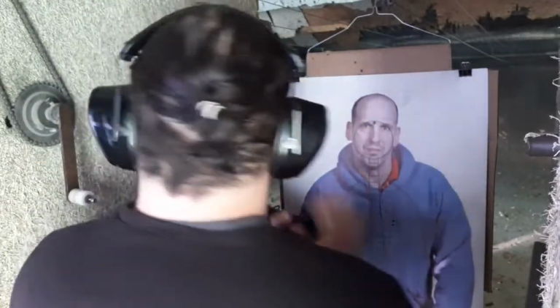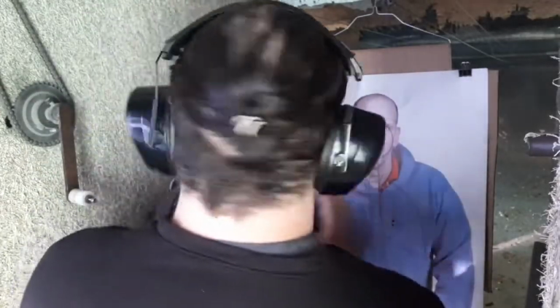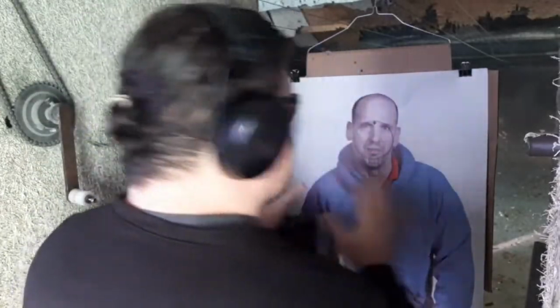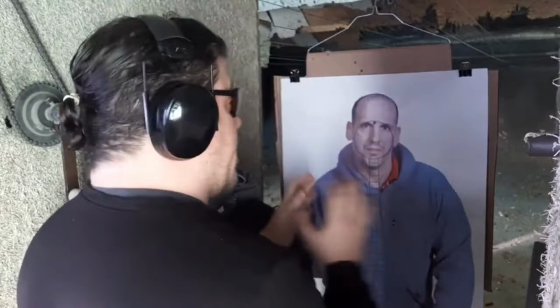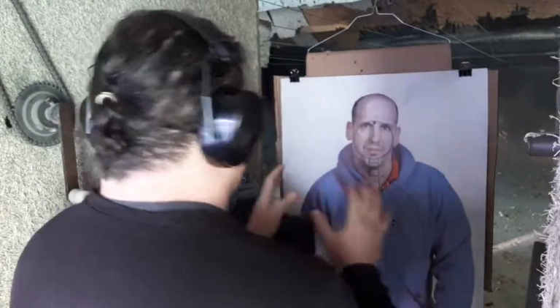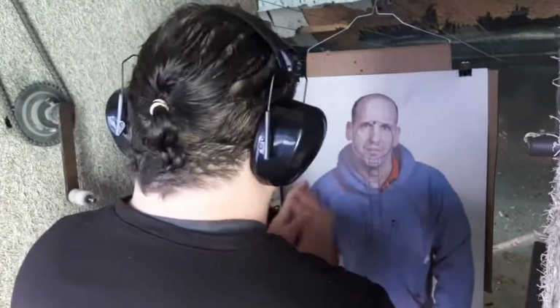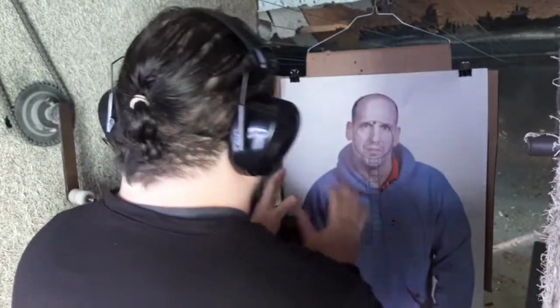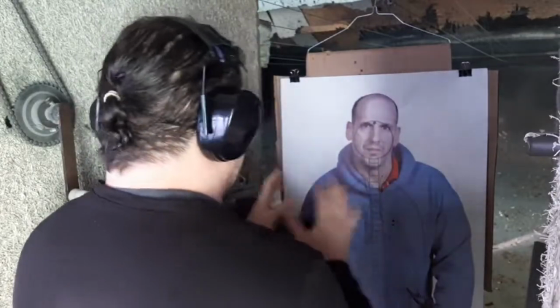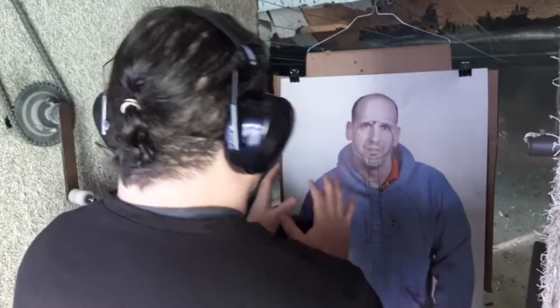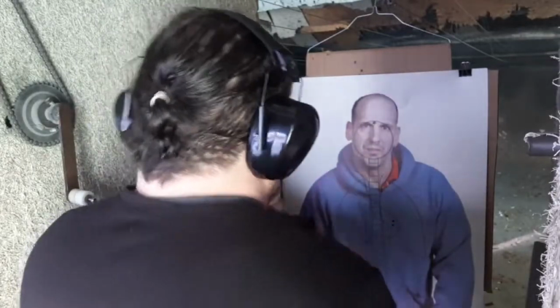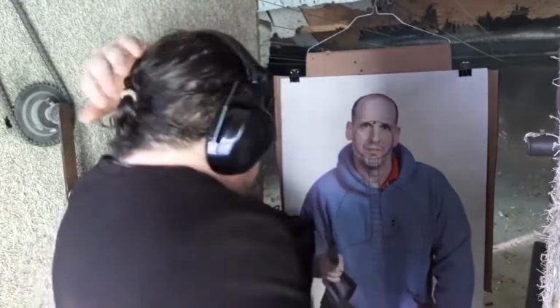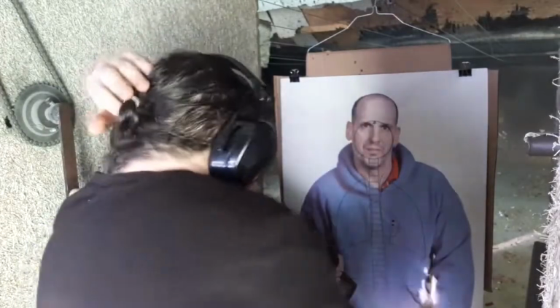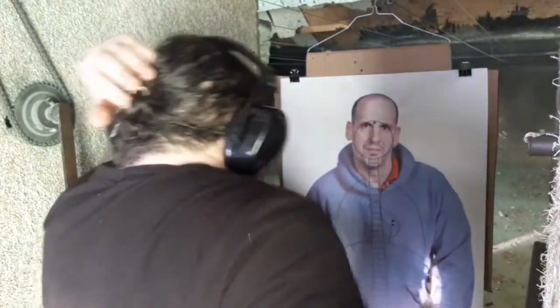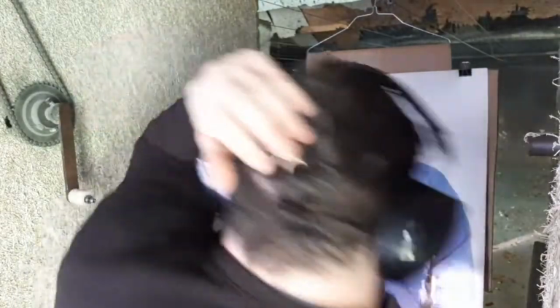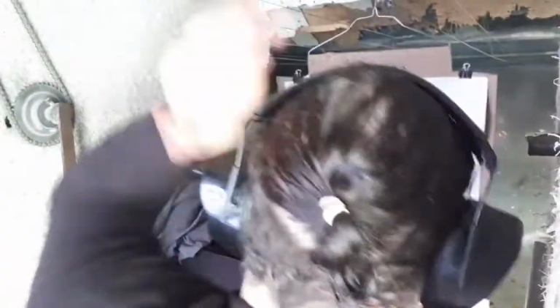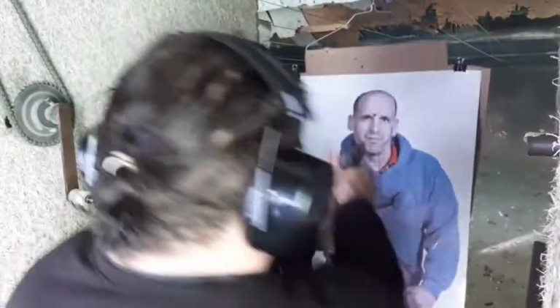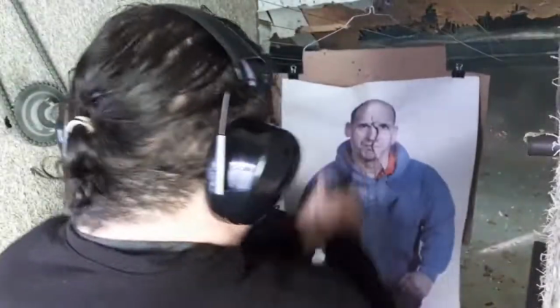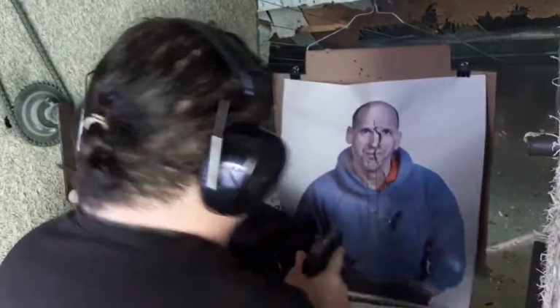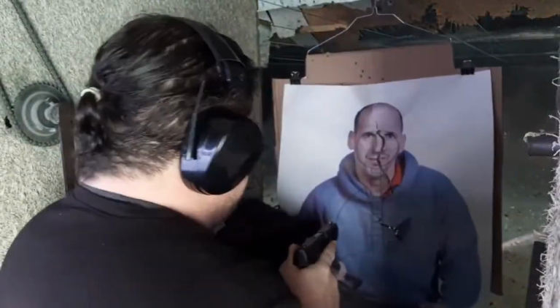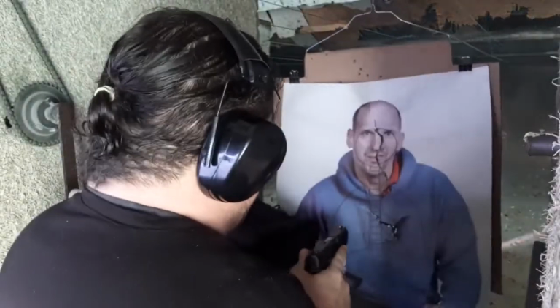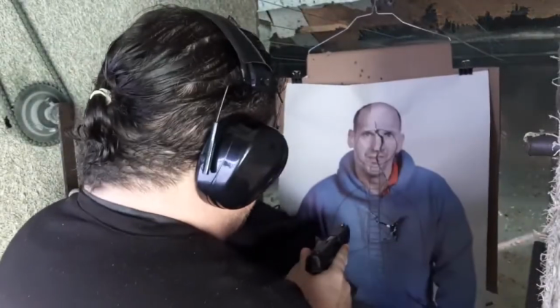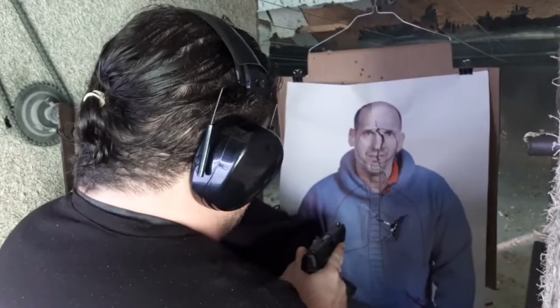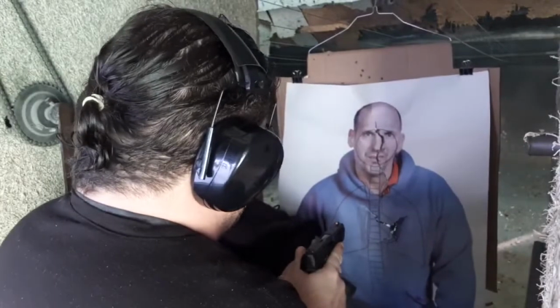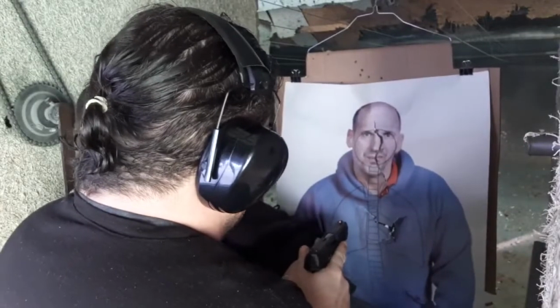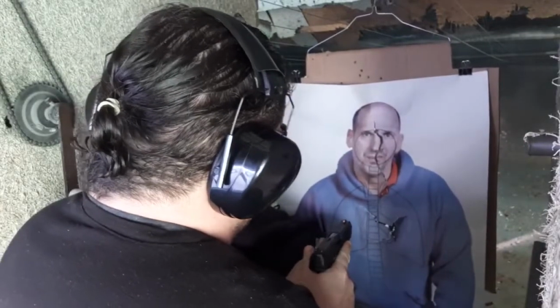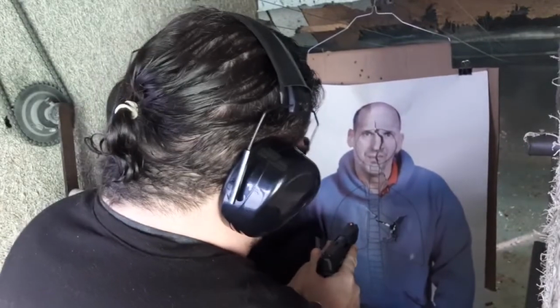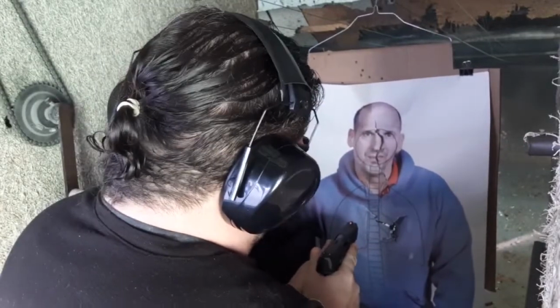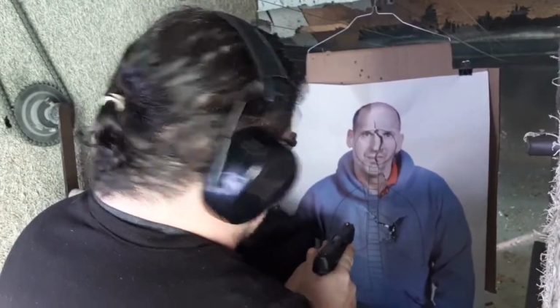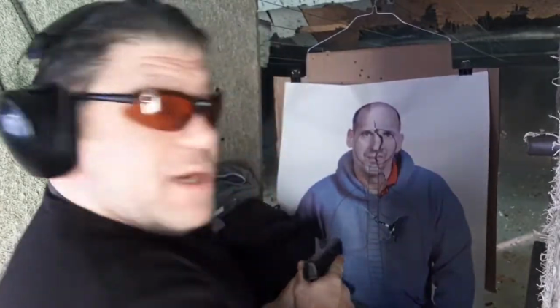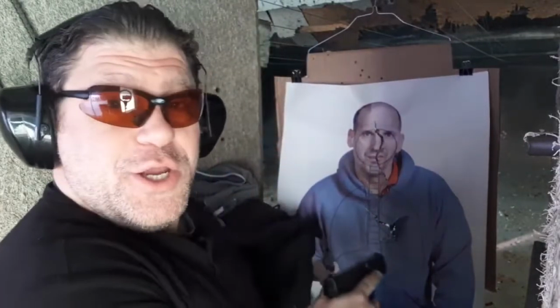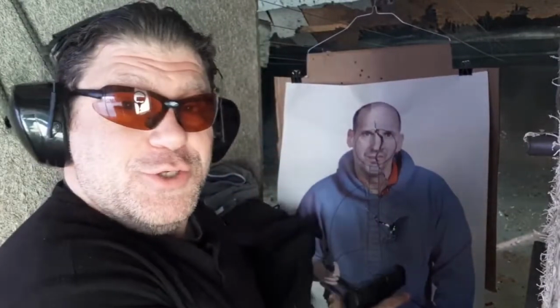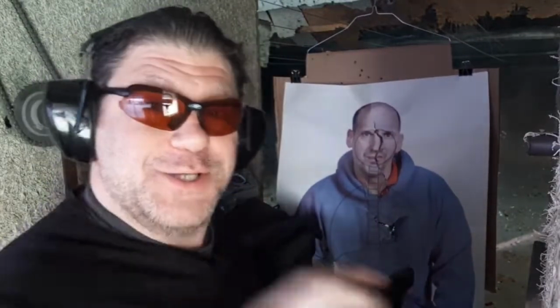Hey guys, what's going on? I don't want any problem. I don't want any problem. And I split my target a little too much.